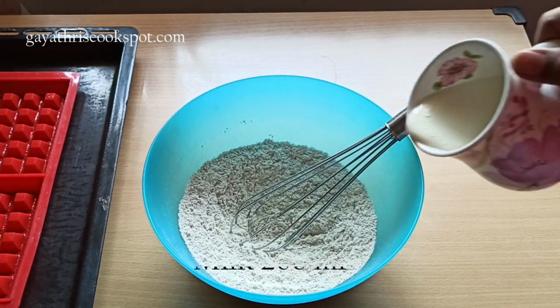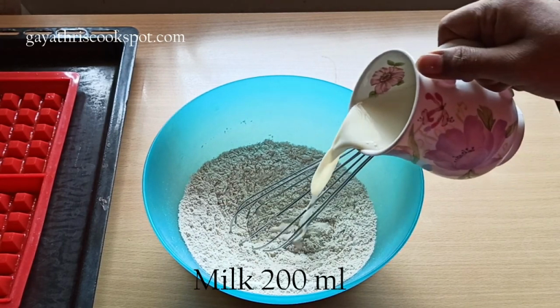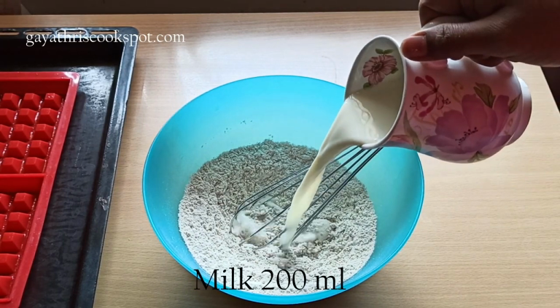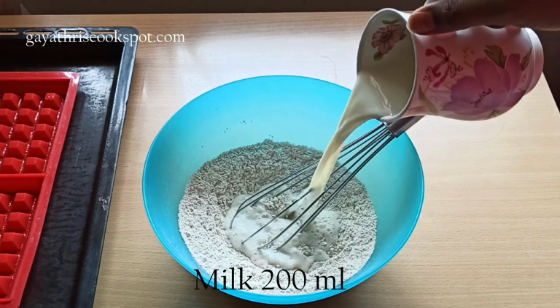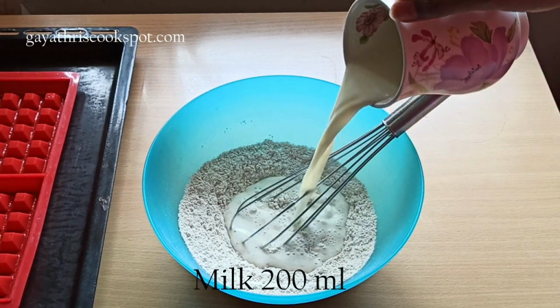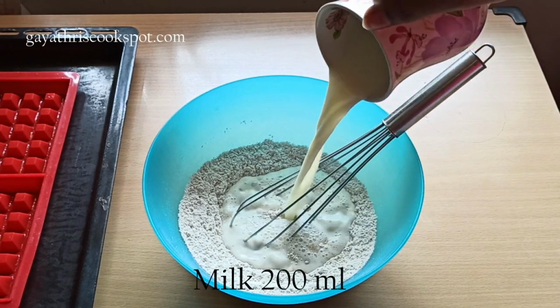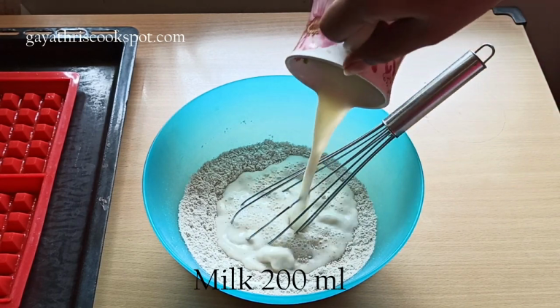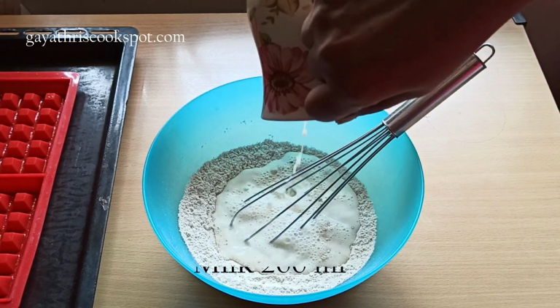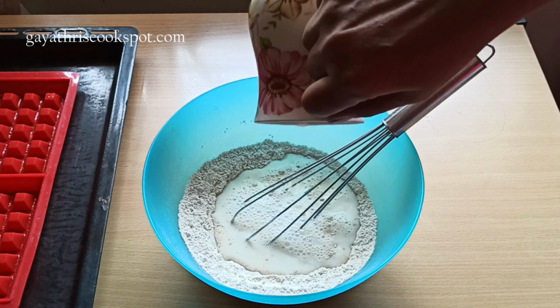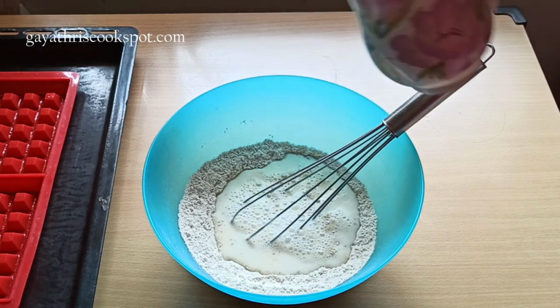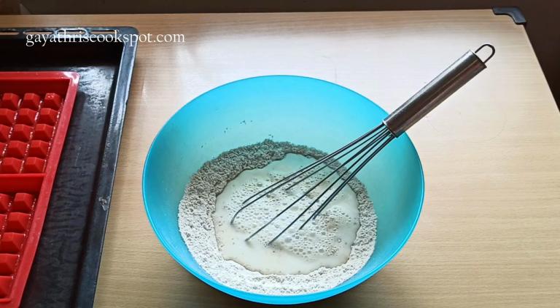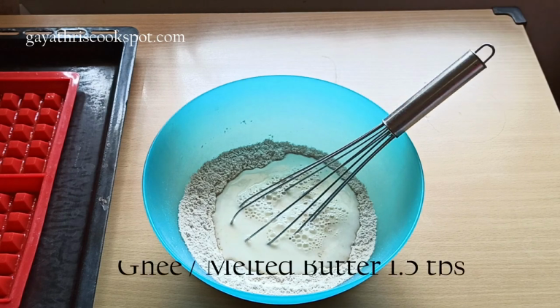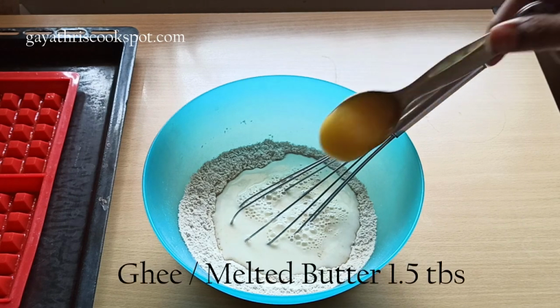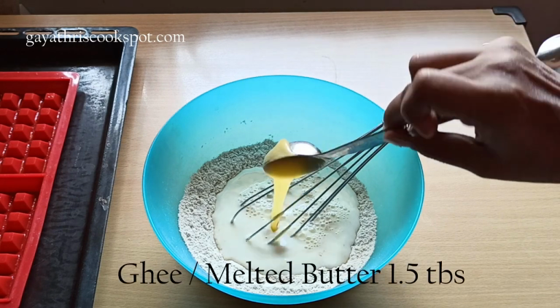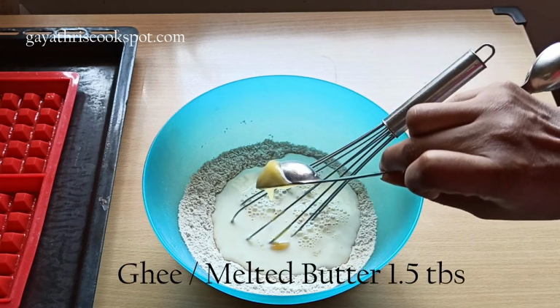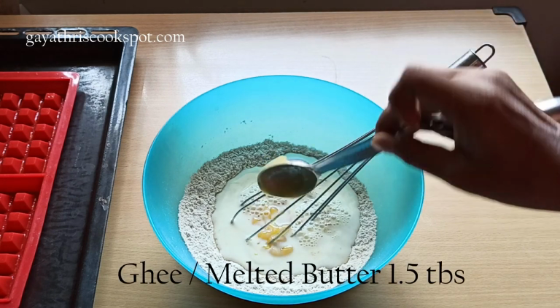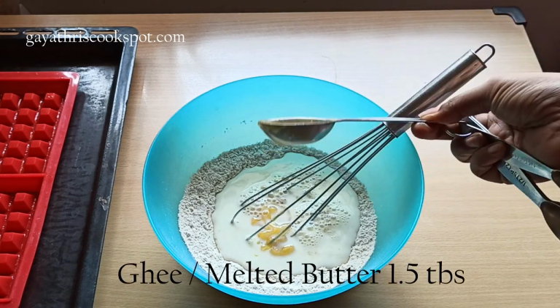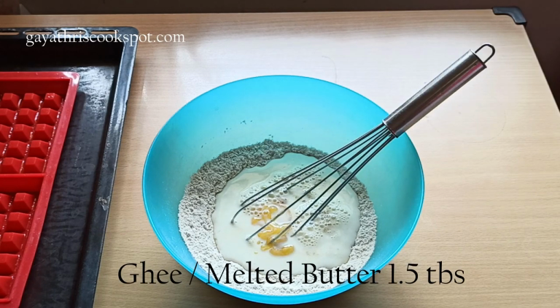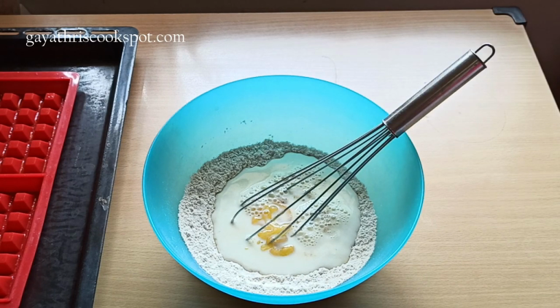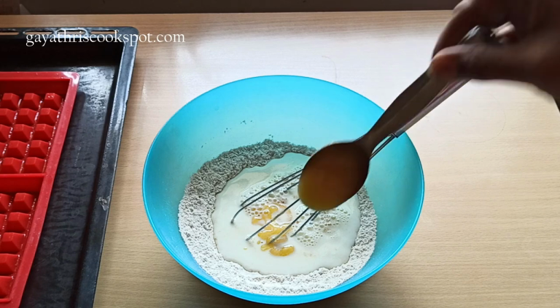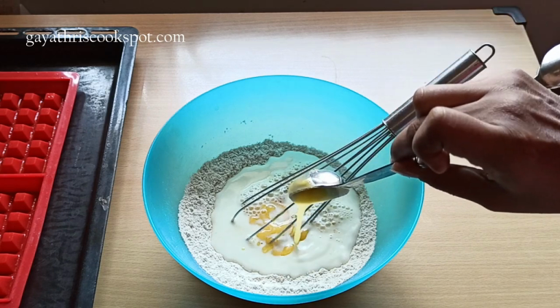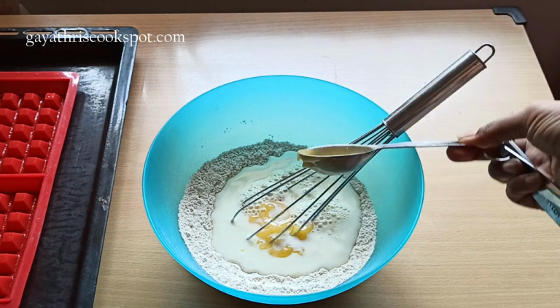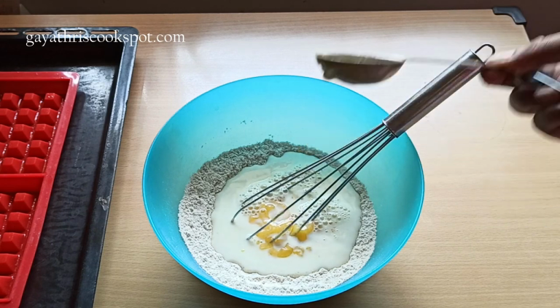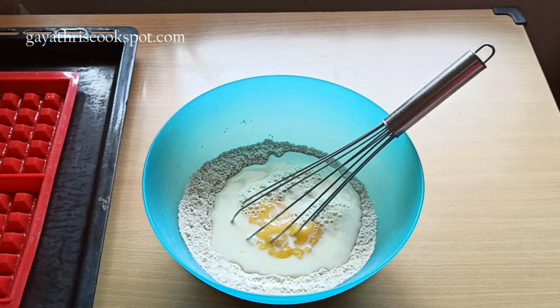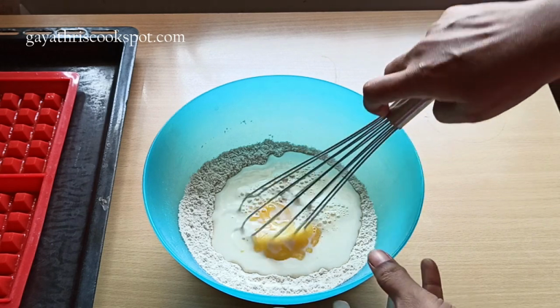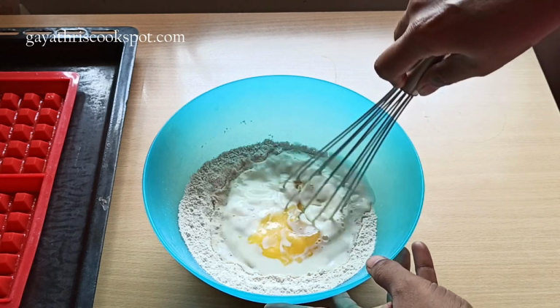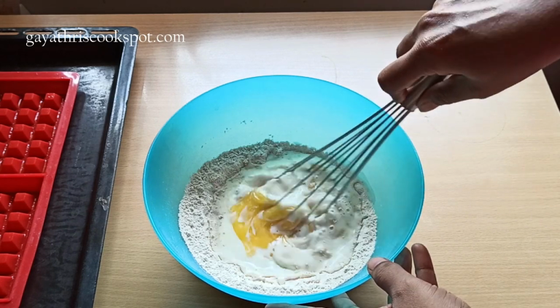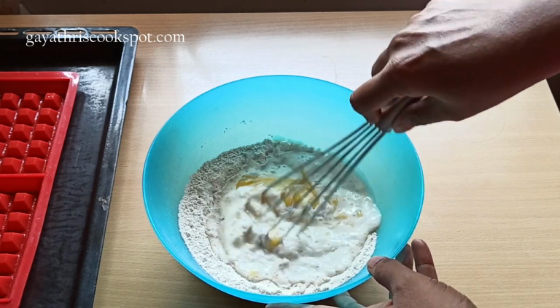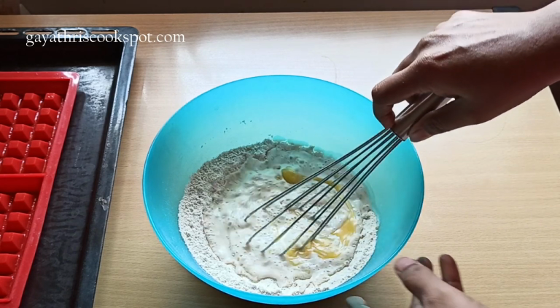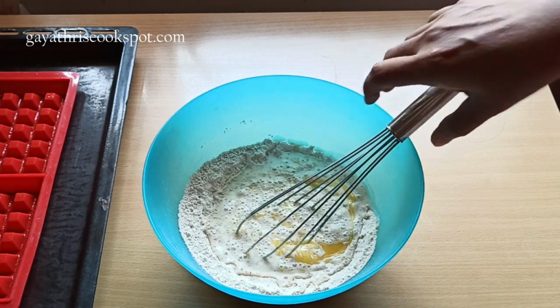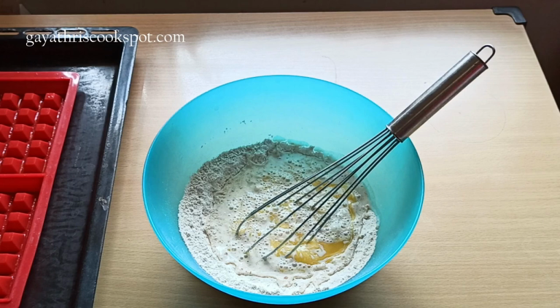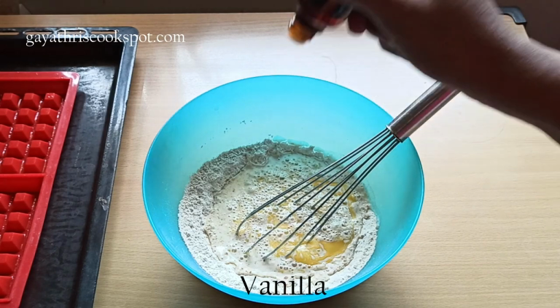Now add milk and melted butter or ghee. You can also use any kind of oil here — use 1.5 tablespoons. Add some vanilla essence as well.